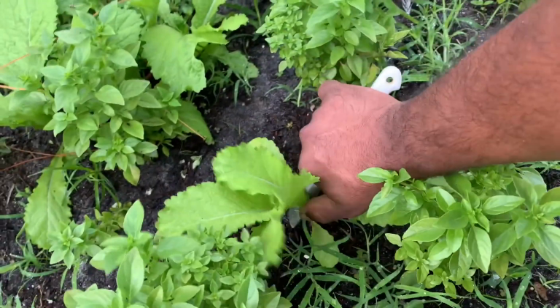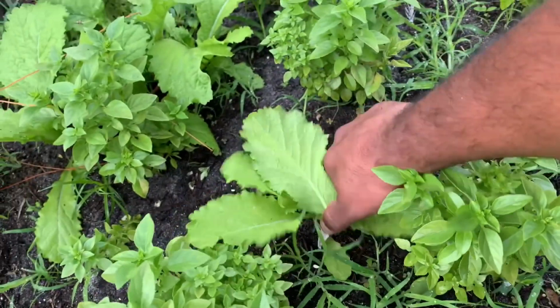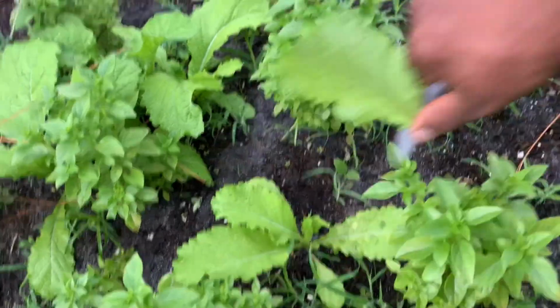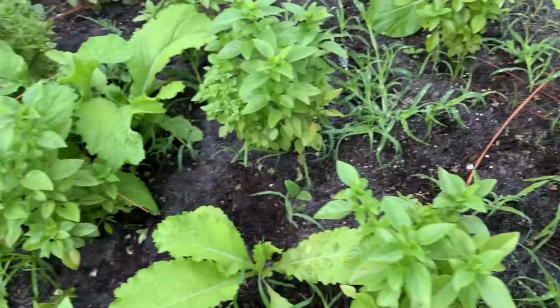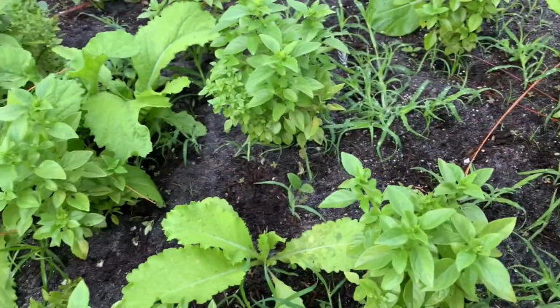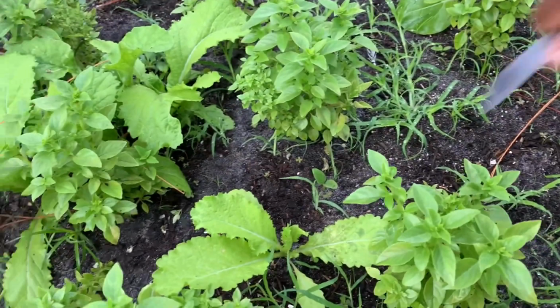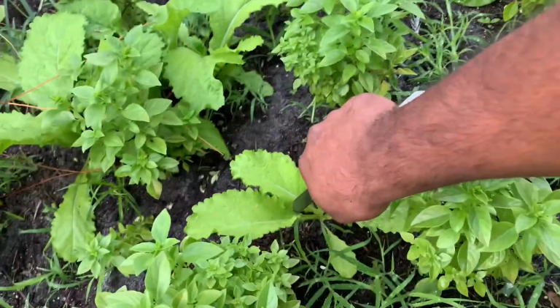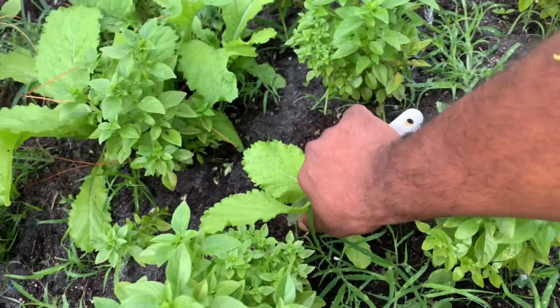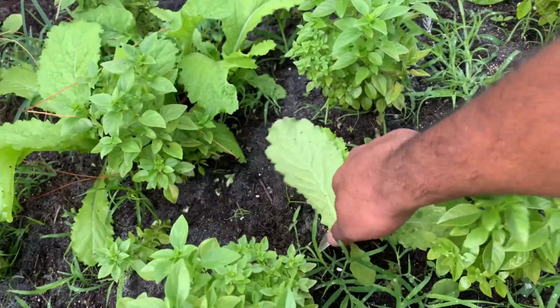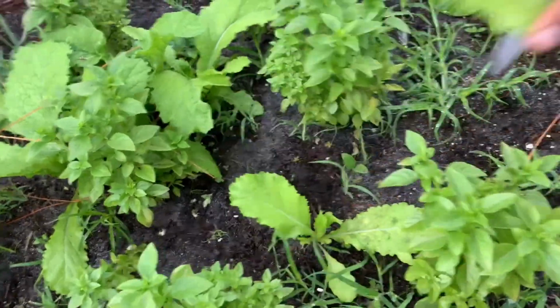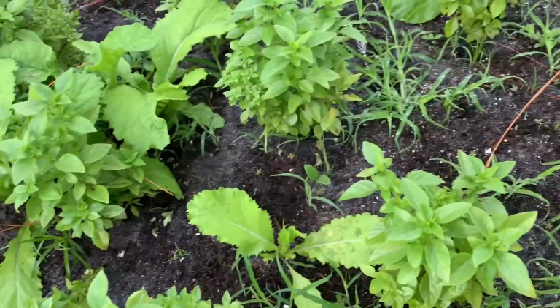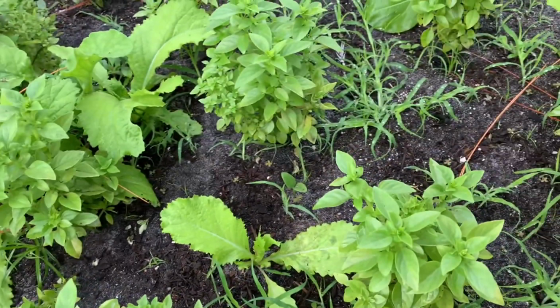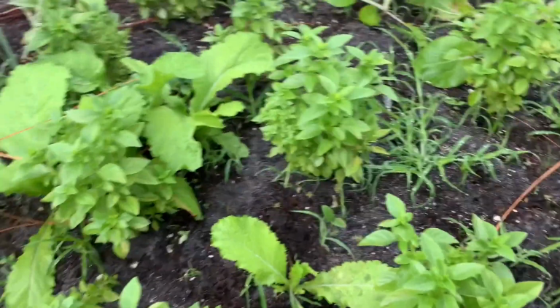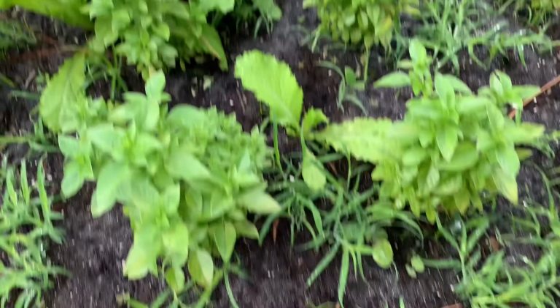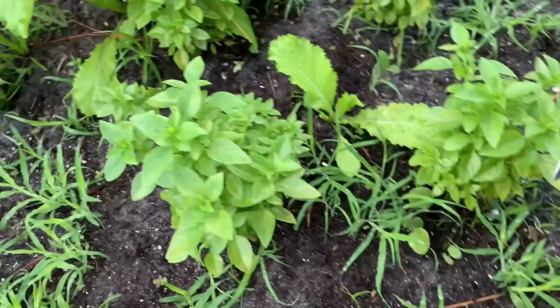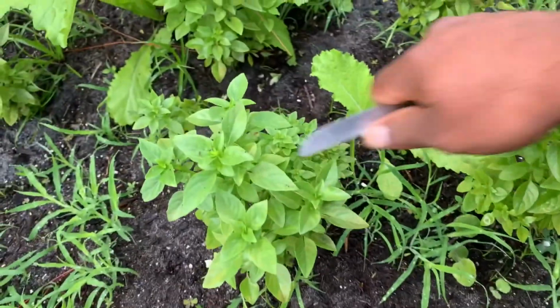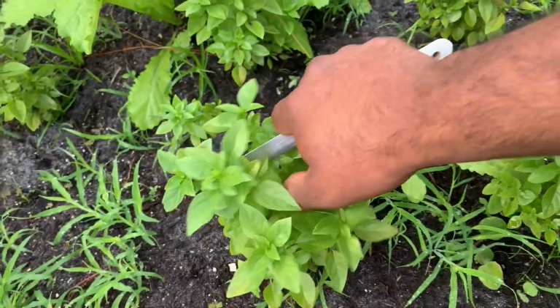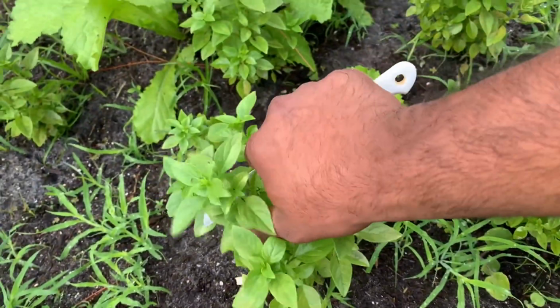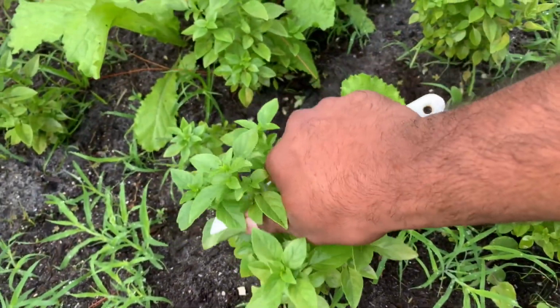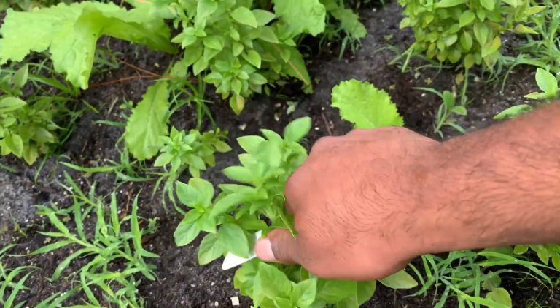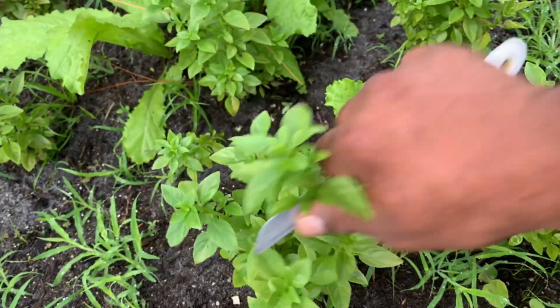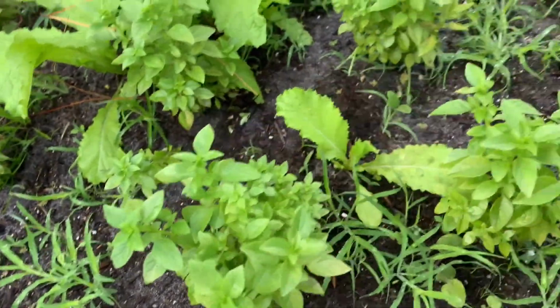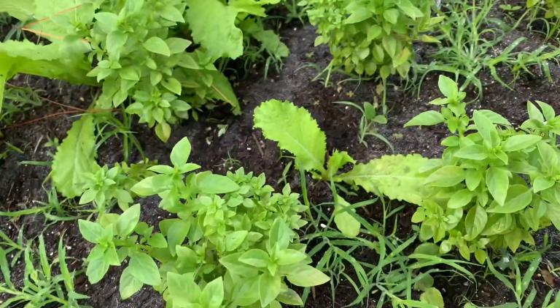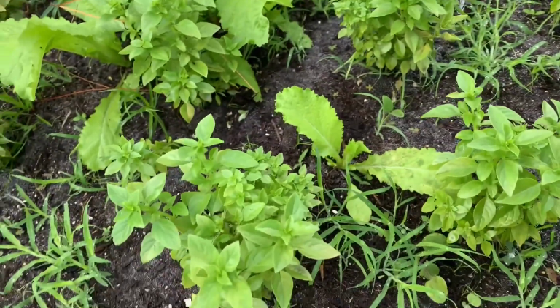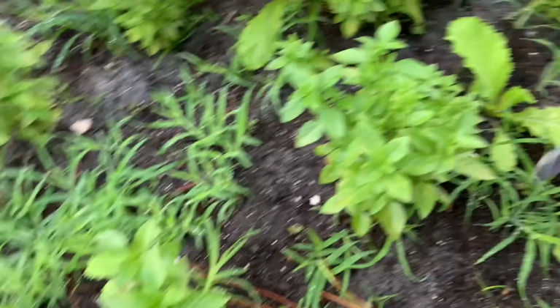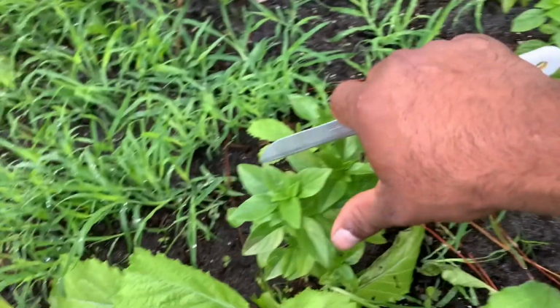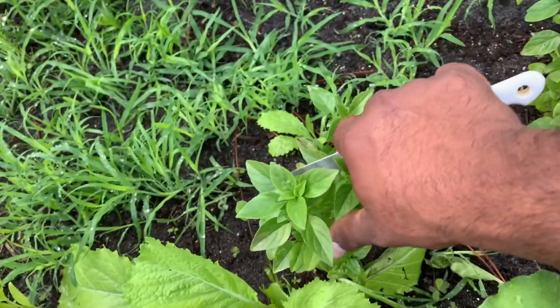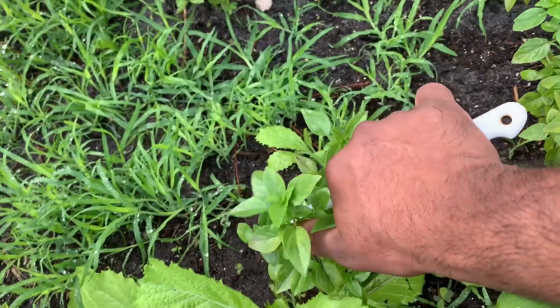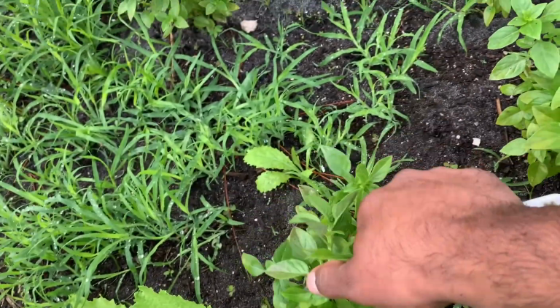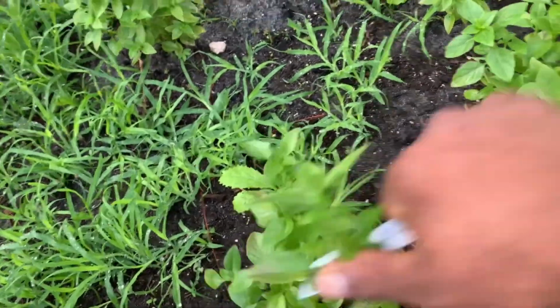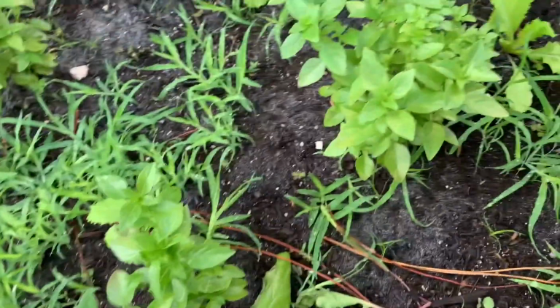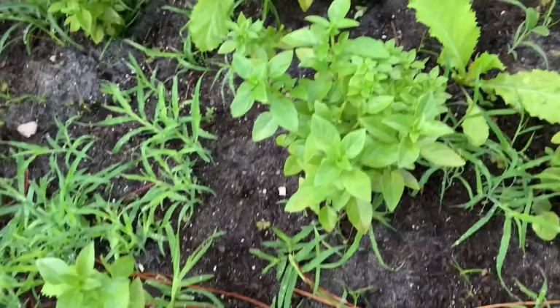I'm picking some mustard greens — nice young tender leaves right now. I'm gonna add to our salad bowl some basil to spice things up a little bit, add a few basil leaves.